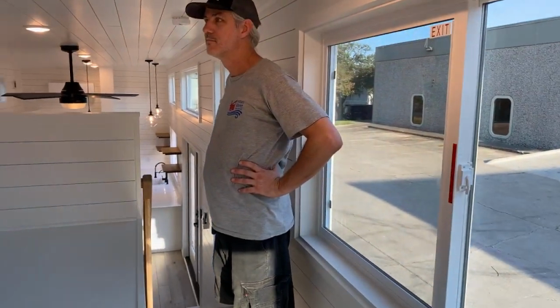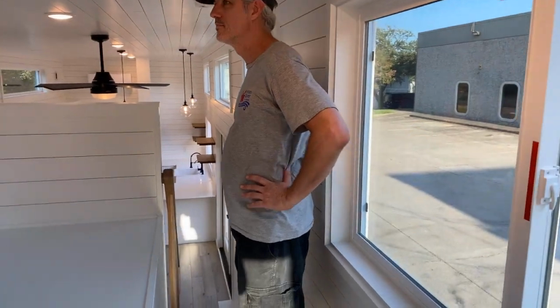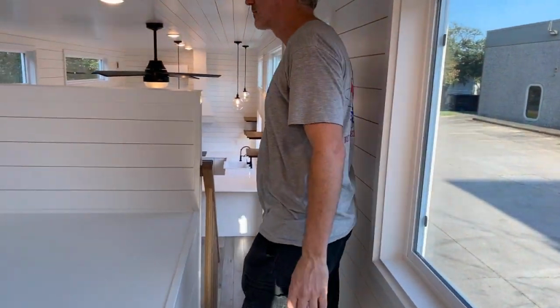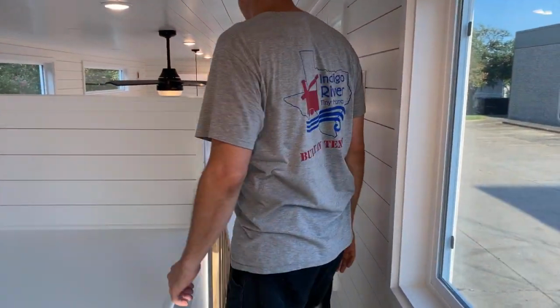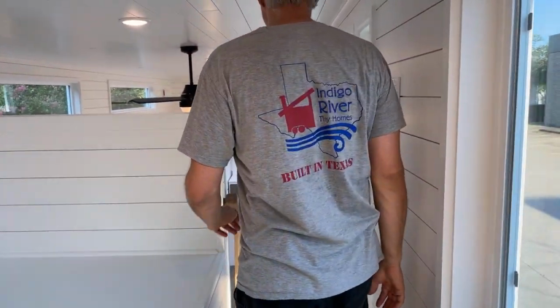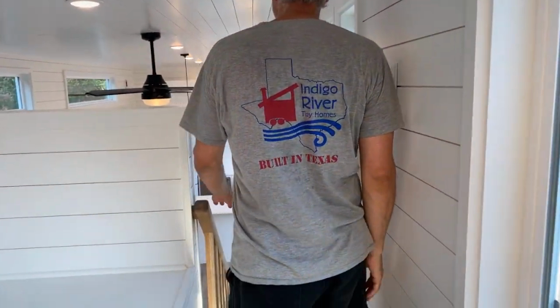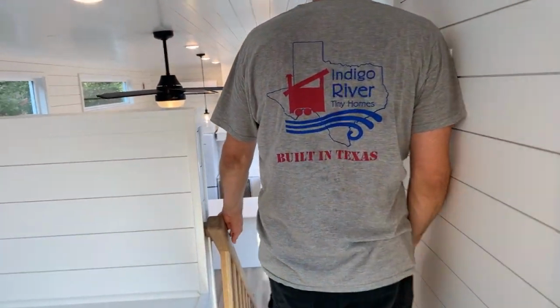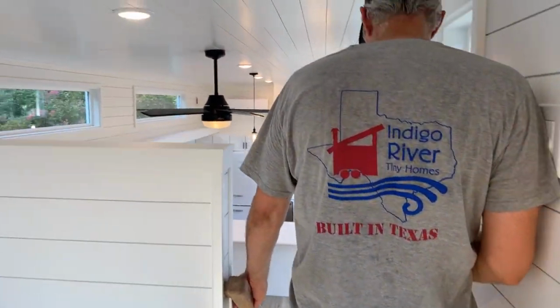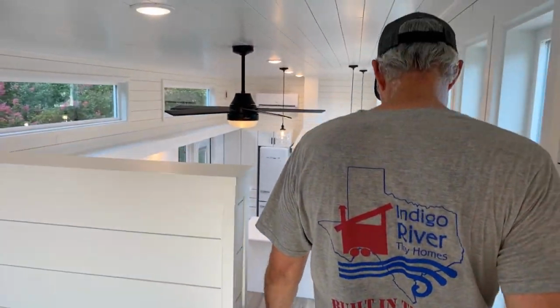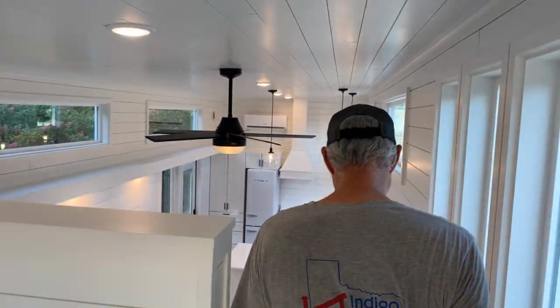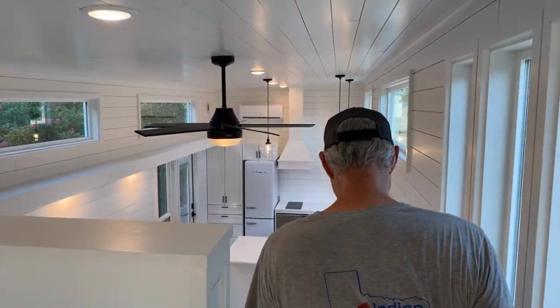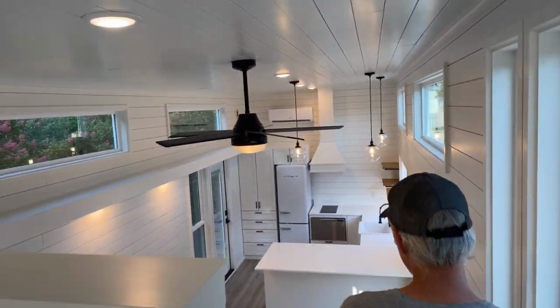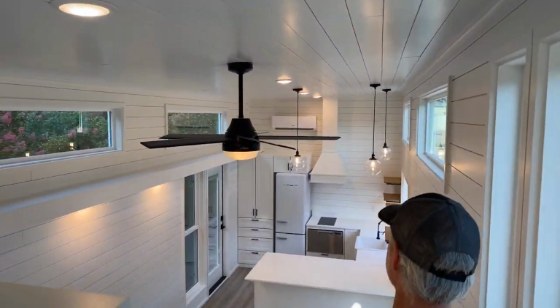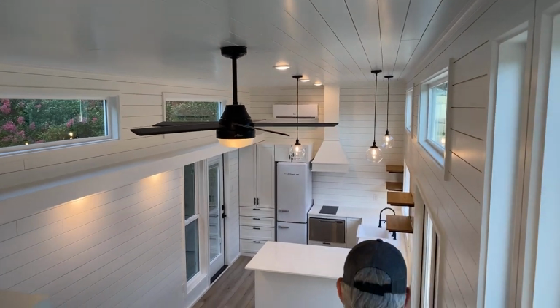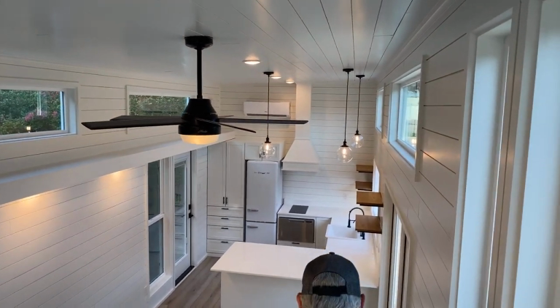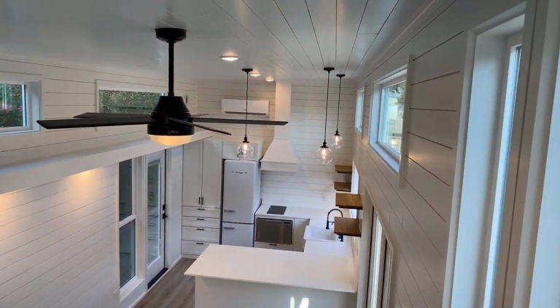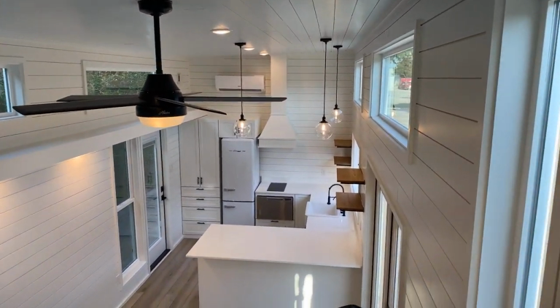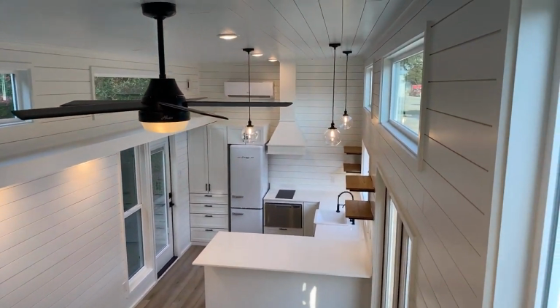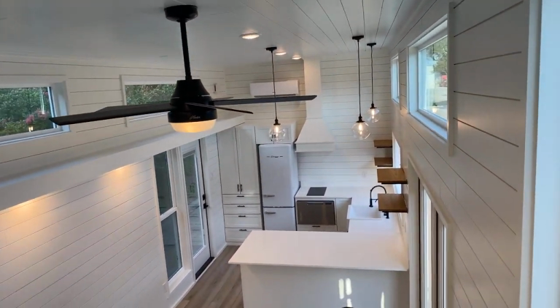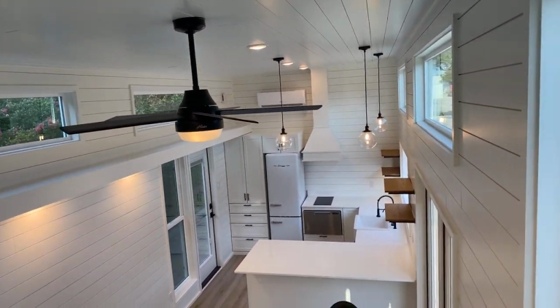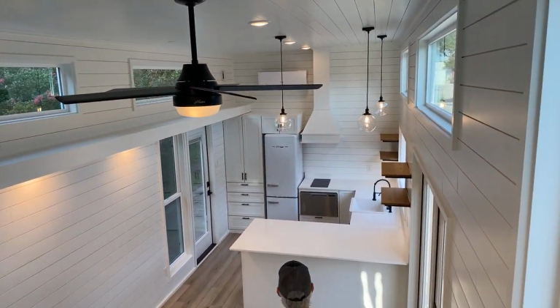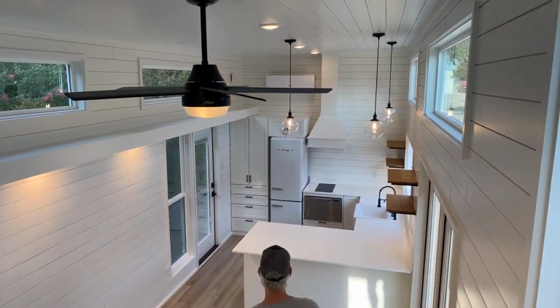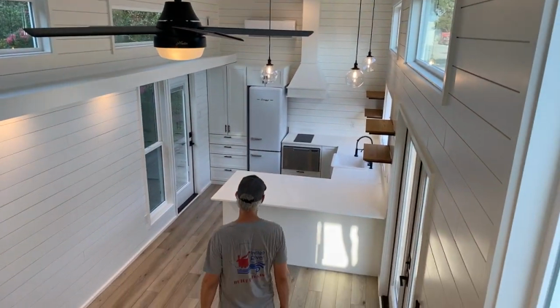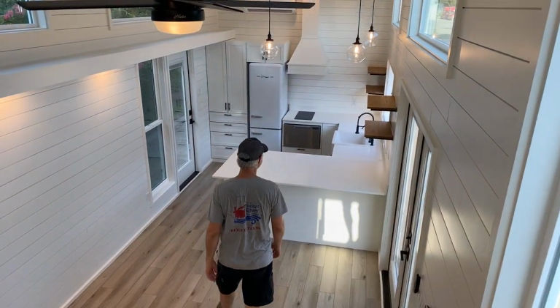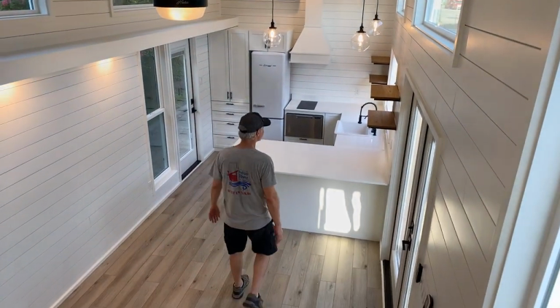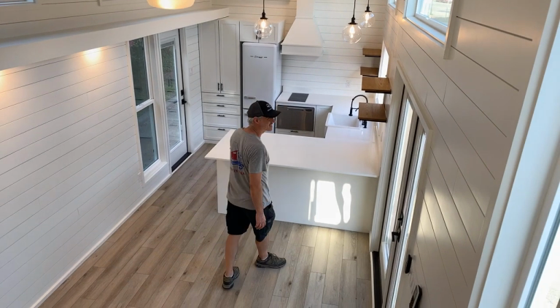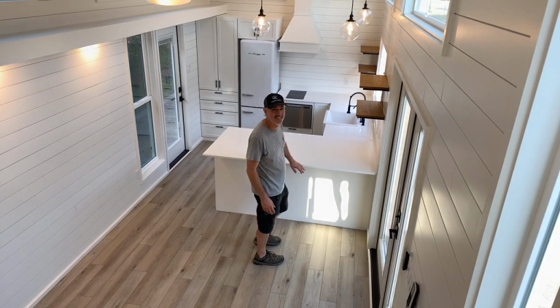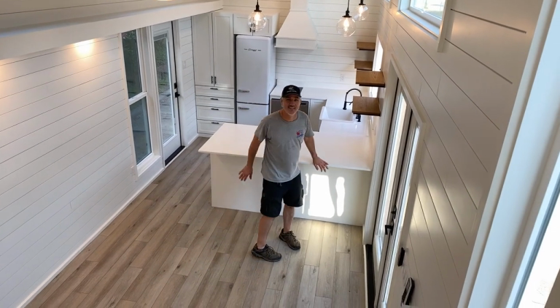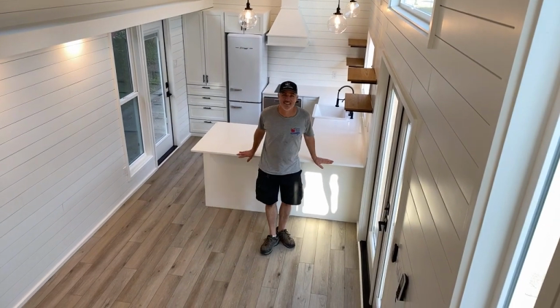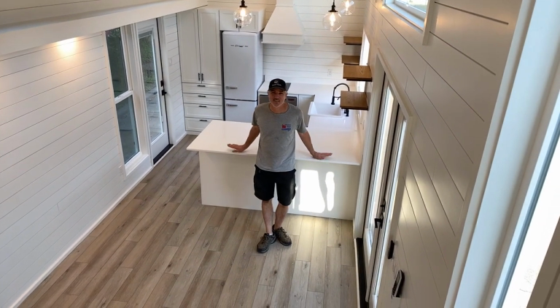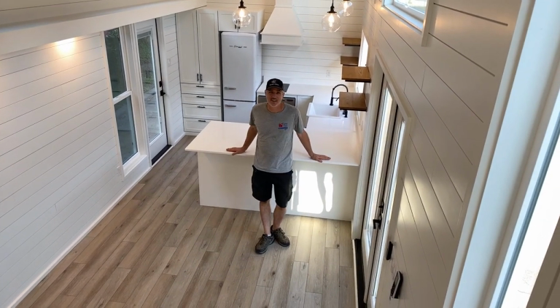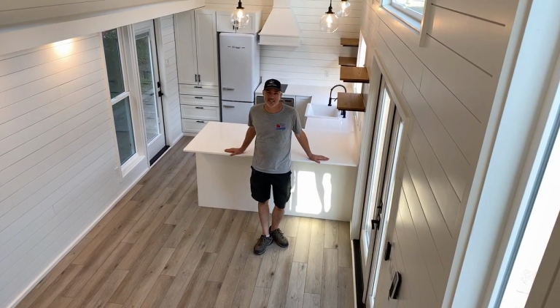That's everything. There's a pretty nice fan up here. I love this kitchen — it's a pretty awesome kitchen.